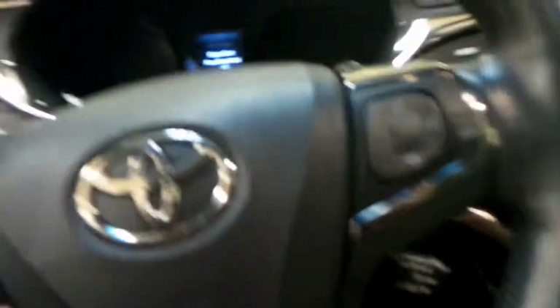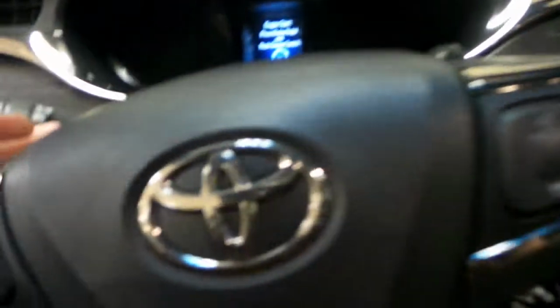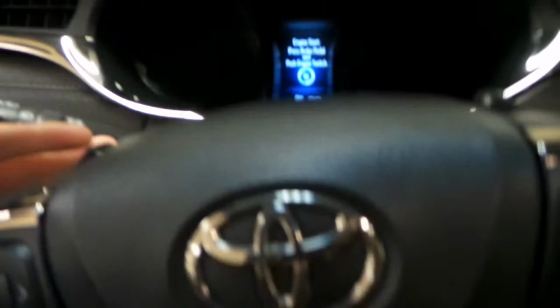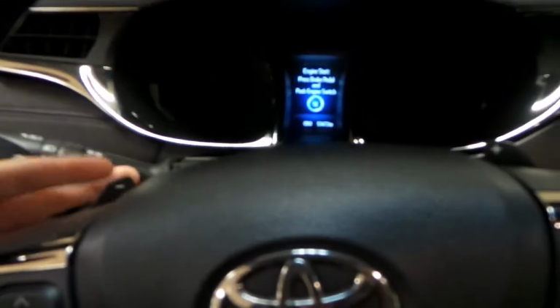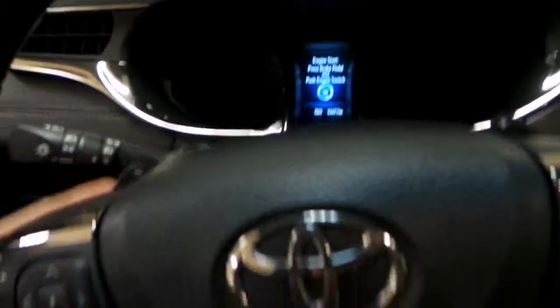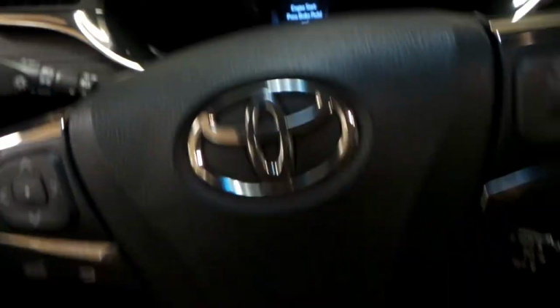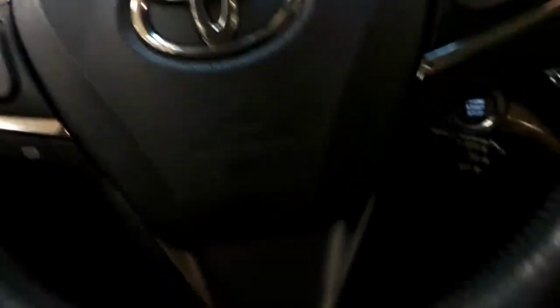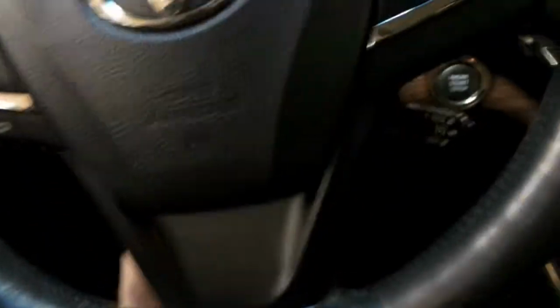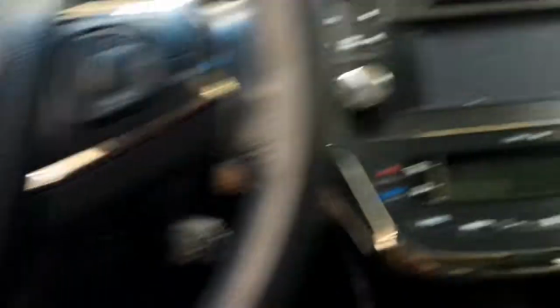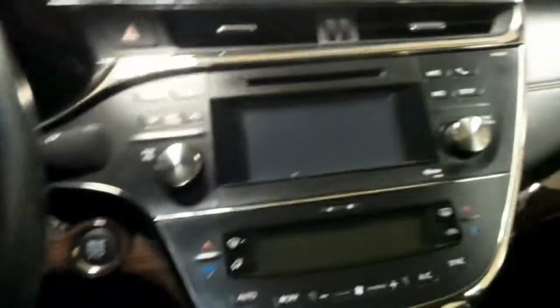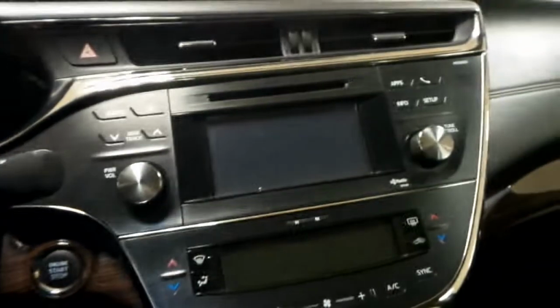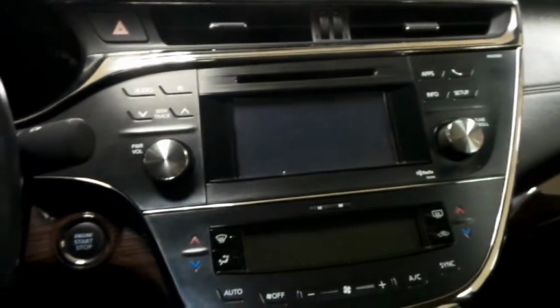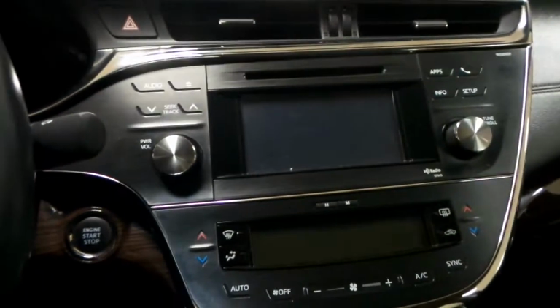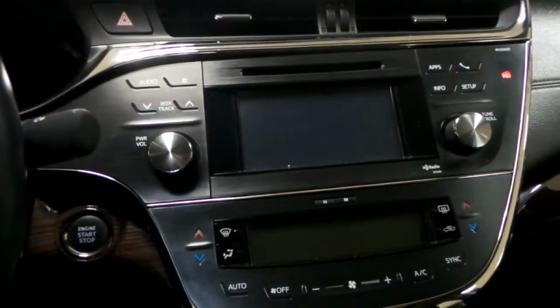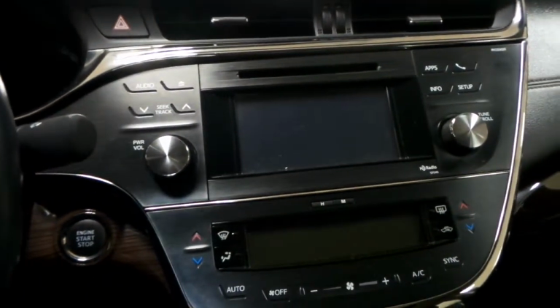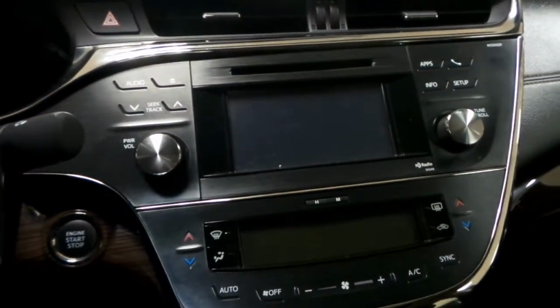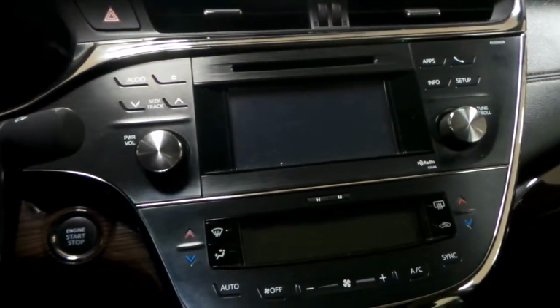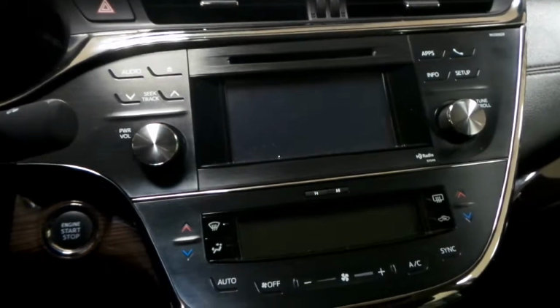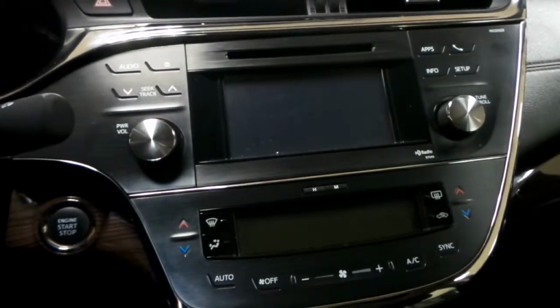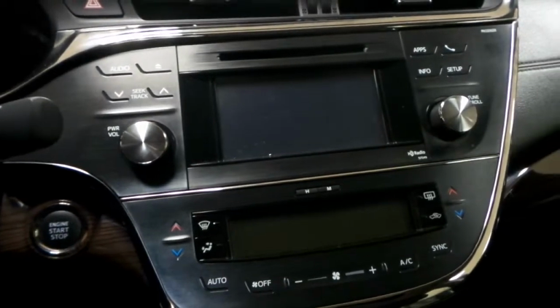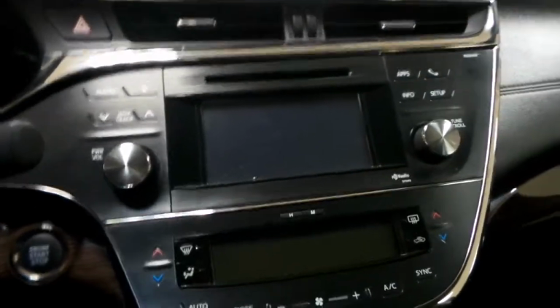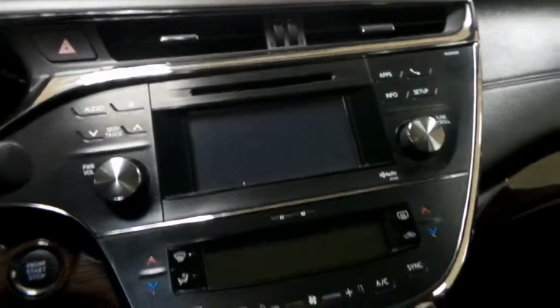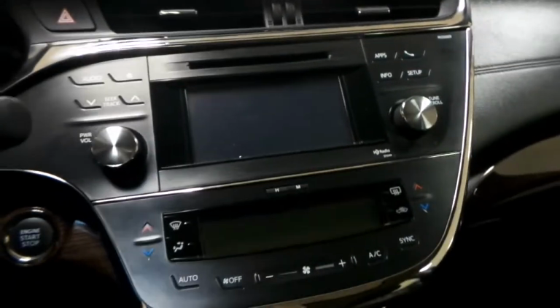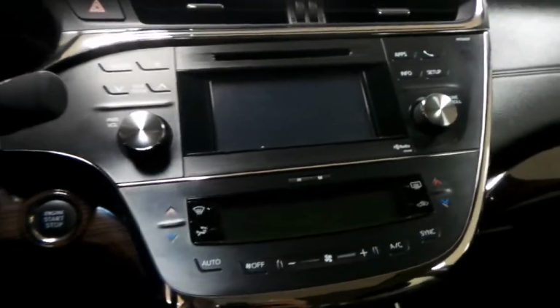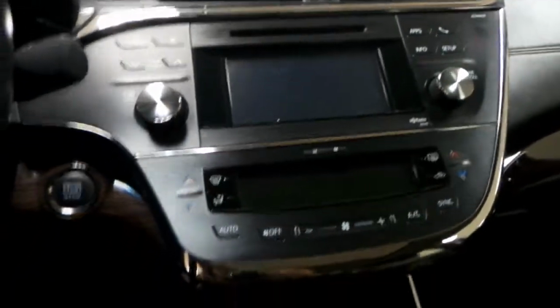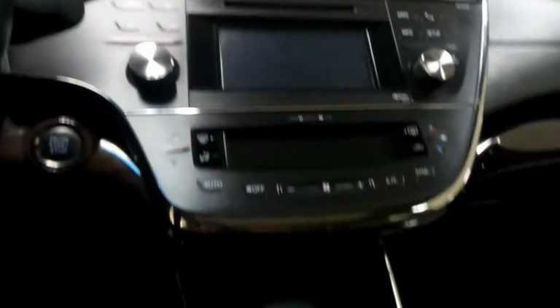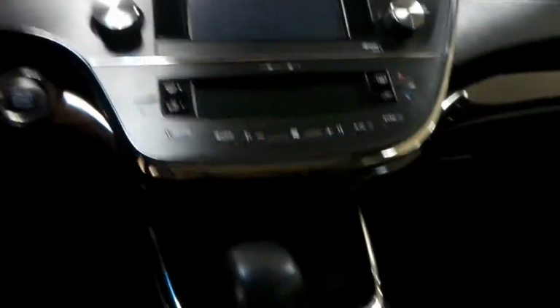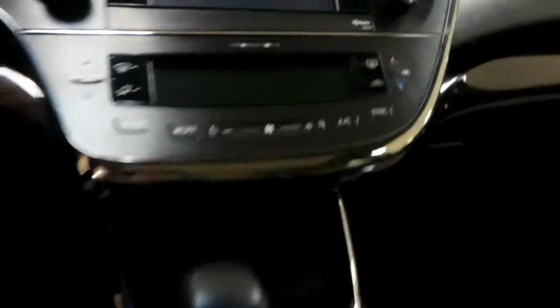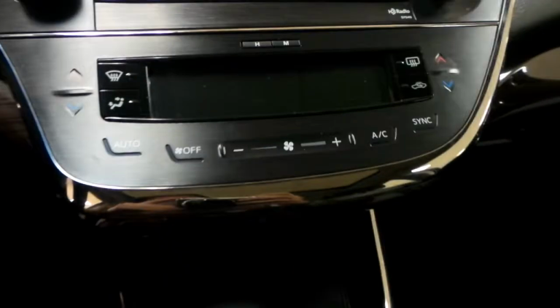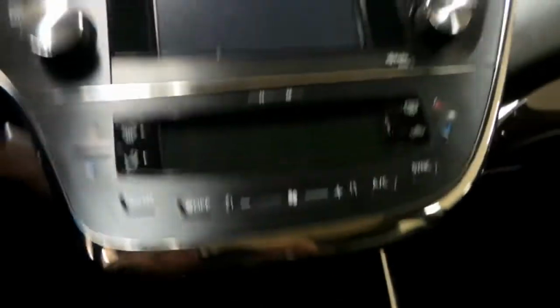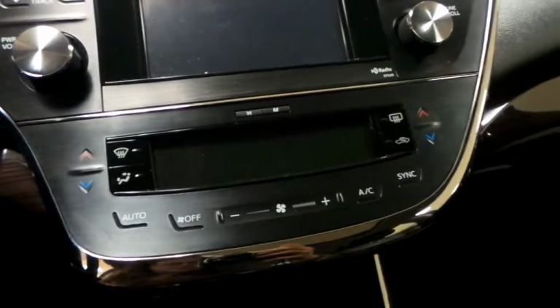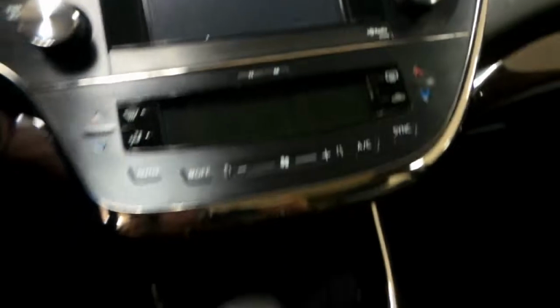You have the tilt option, and over here you have your backup camera with your AM/FM radio and your CD player. You have nav as well. This is your air conditioning.